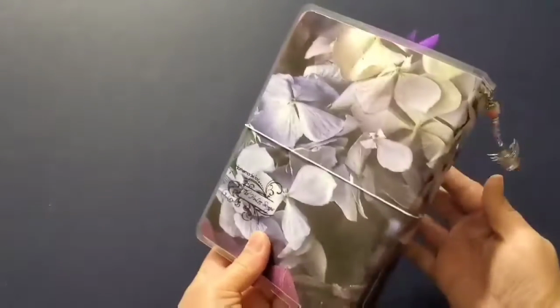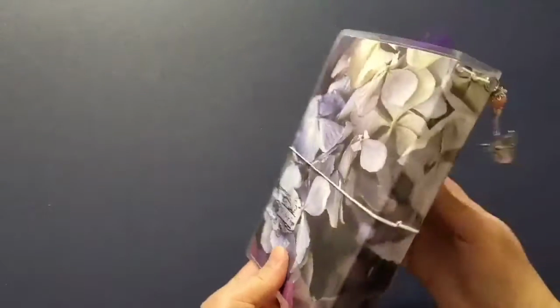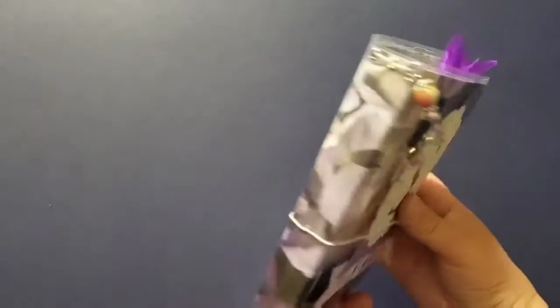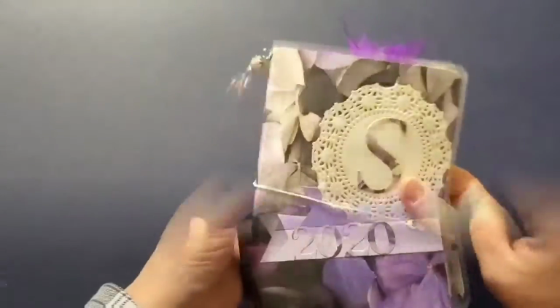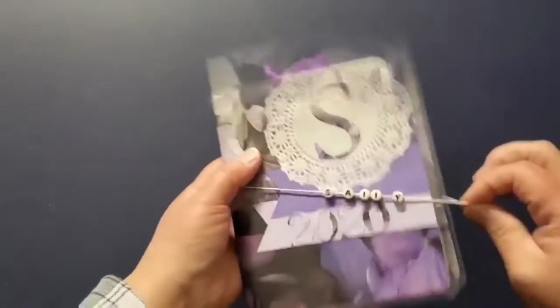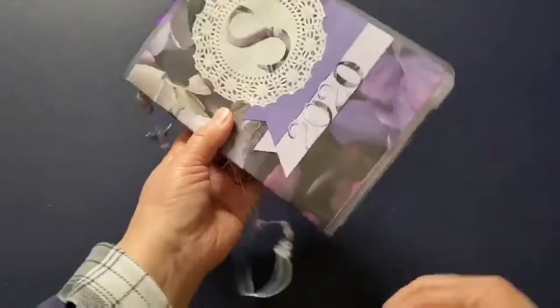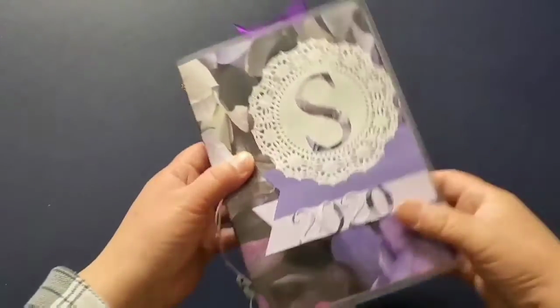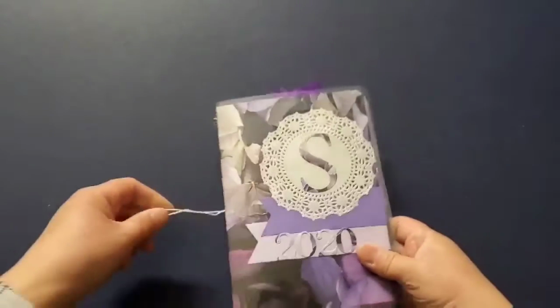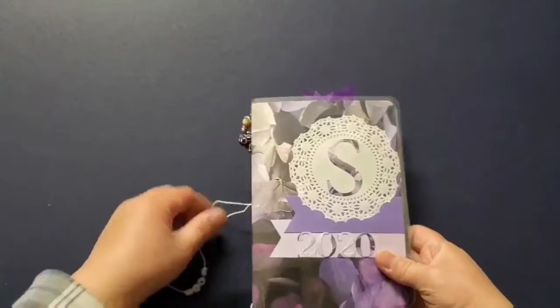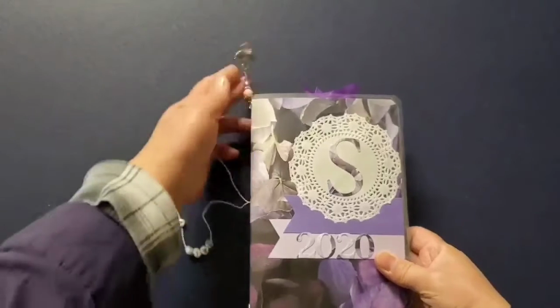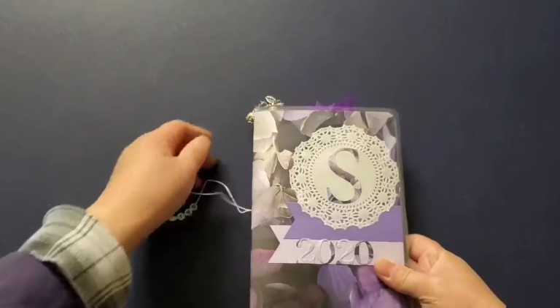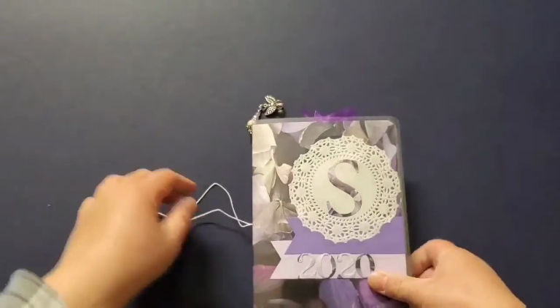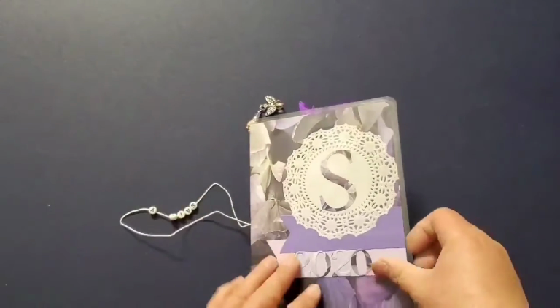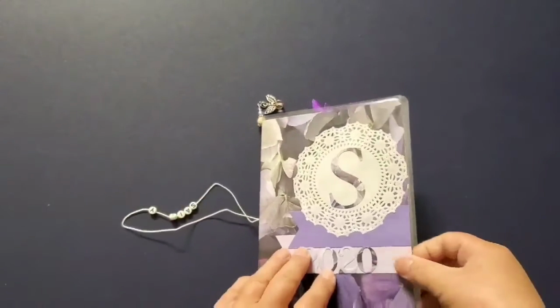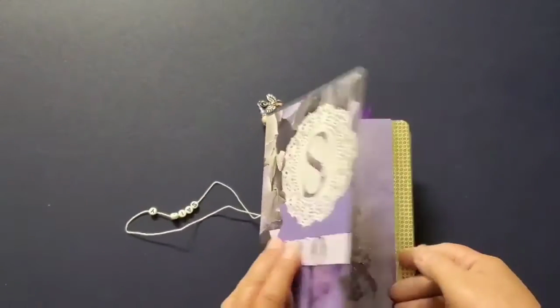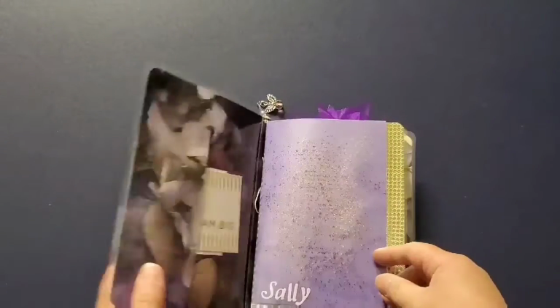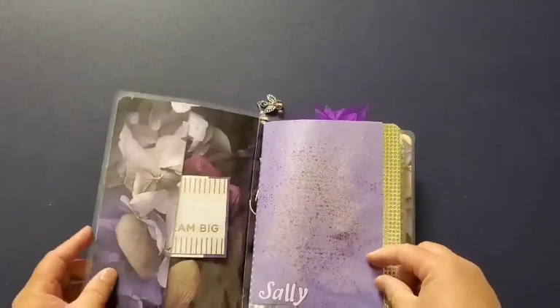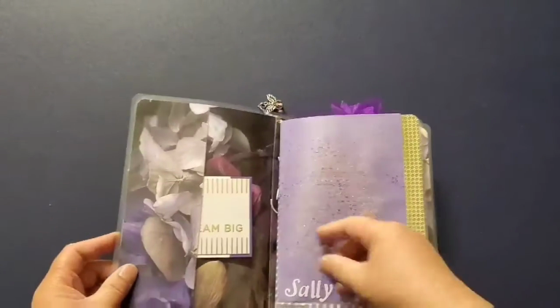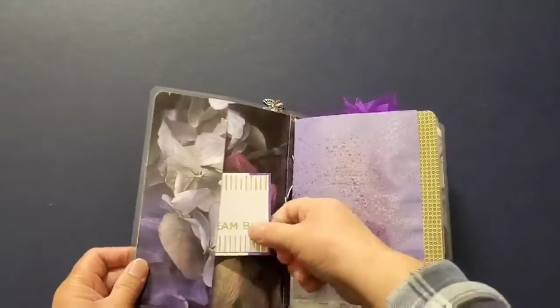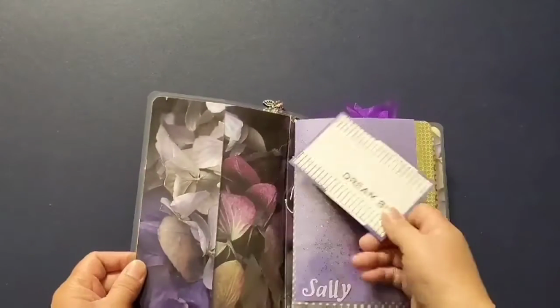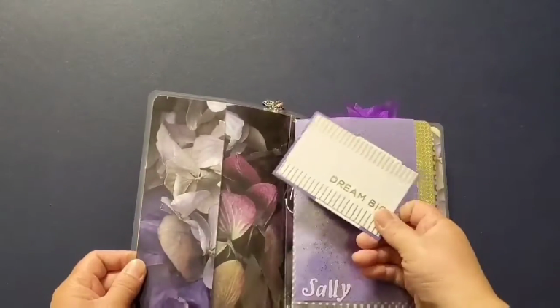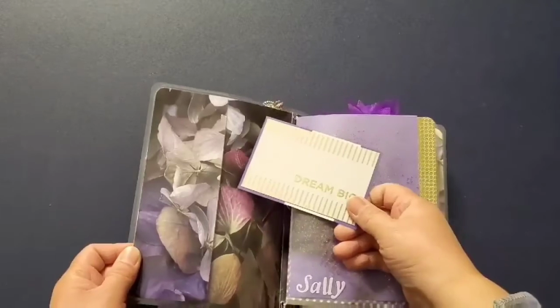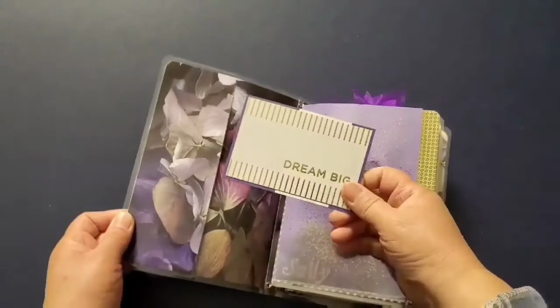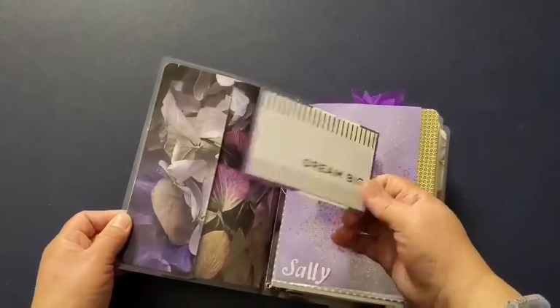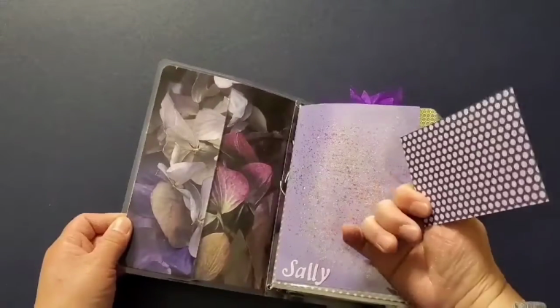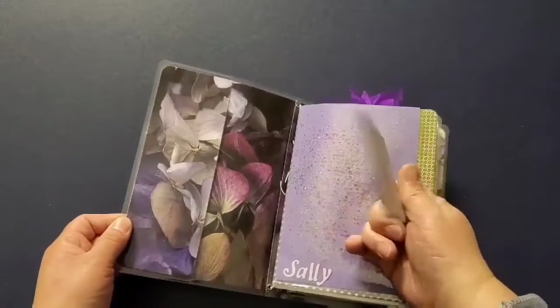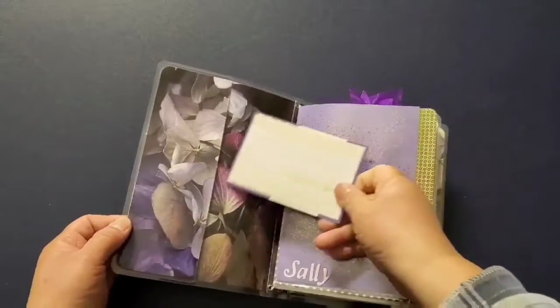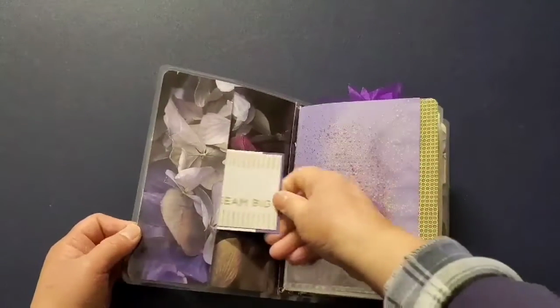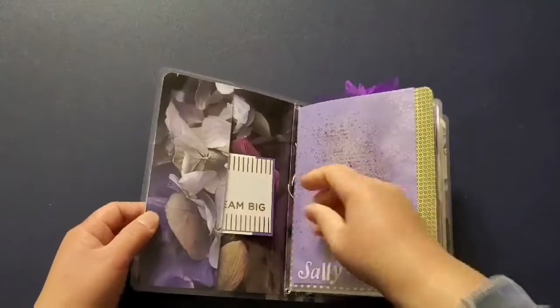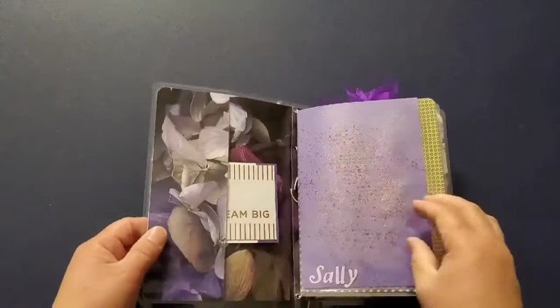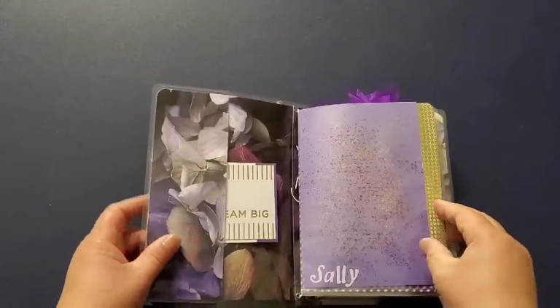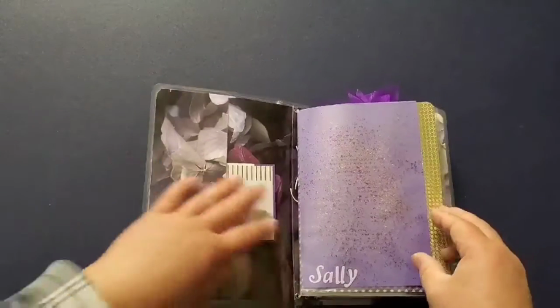Today I am sharing some cards and planners, also known as Traveler's Notebooks. They are laminated and measured about 5 by 7 inches. I hand made some dangling charms for each of the planners.